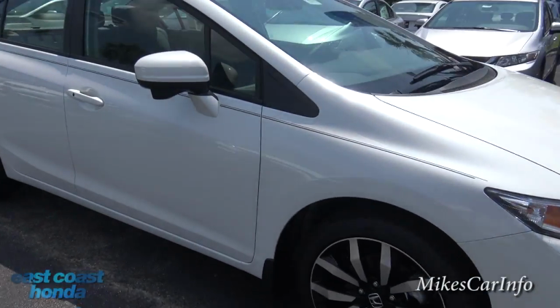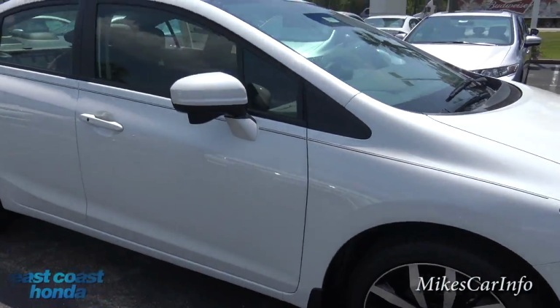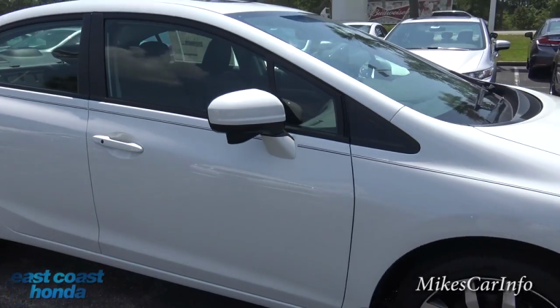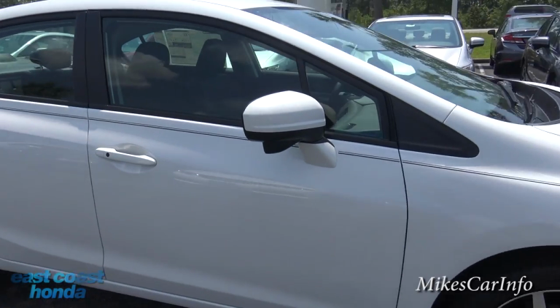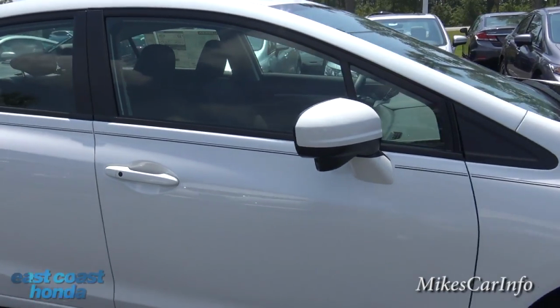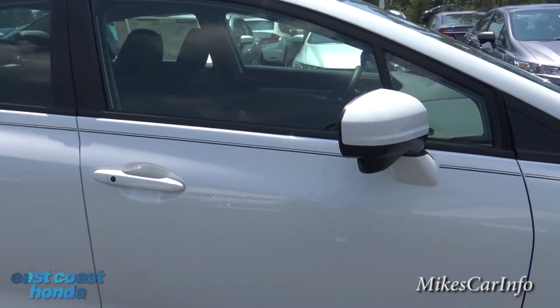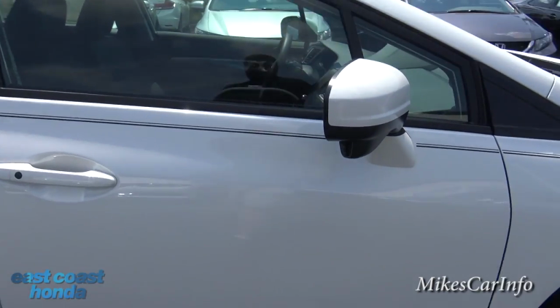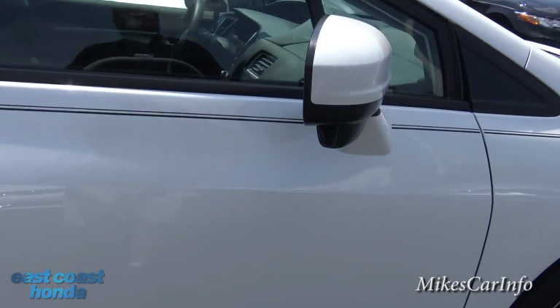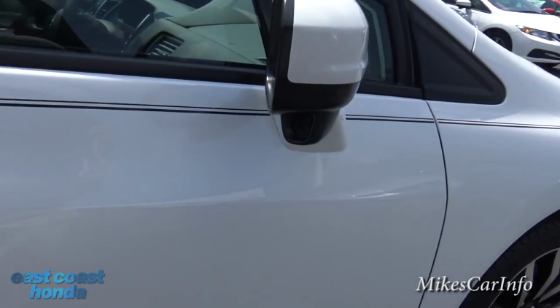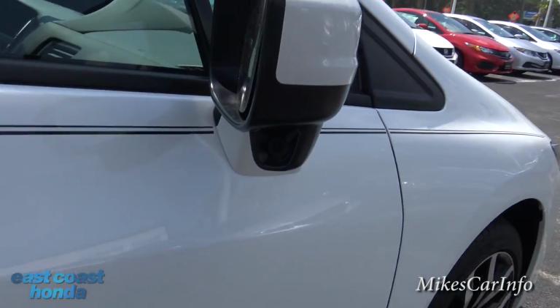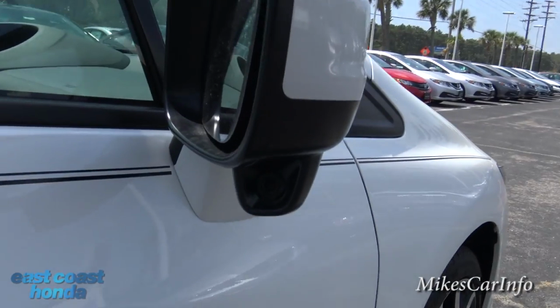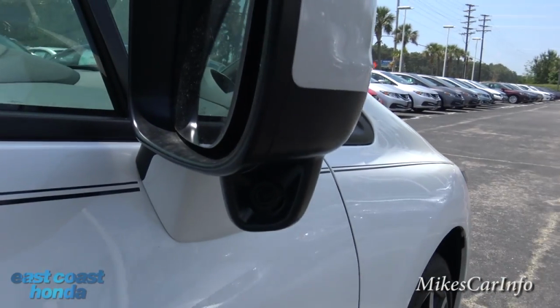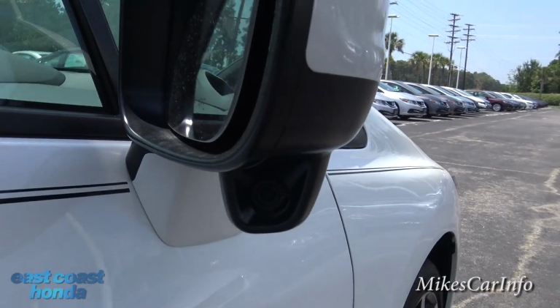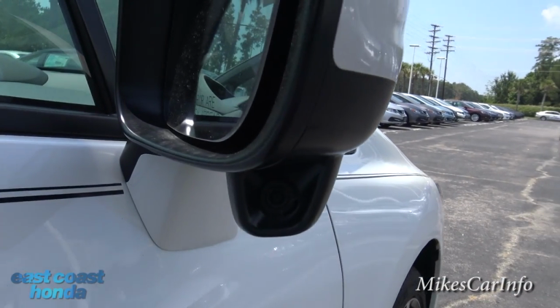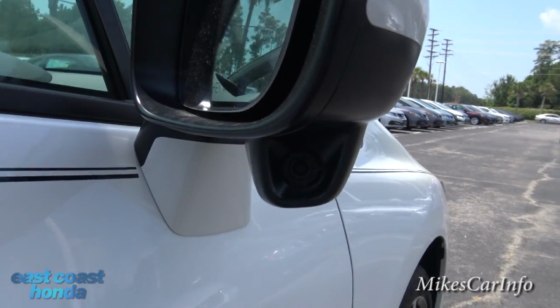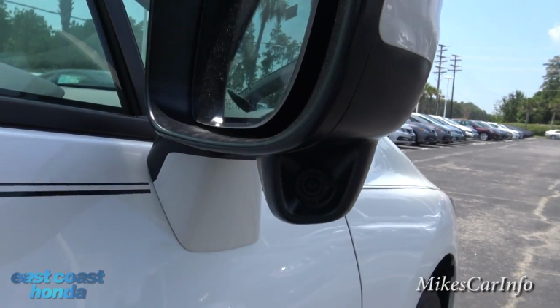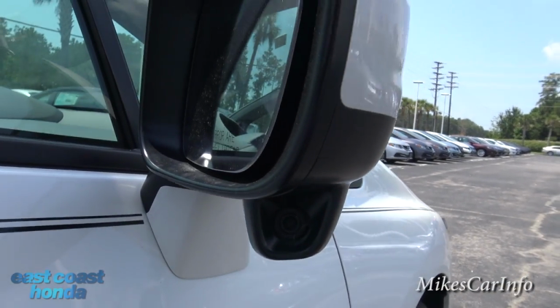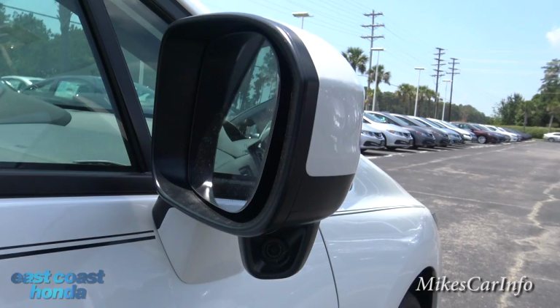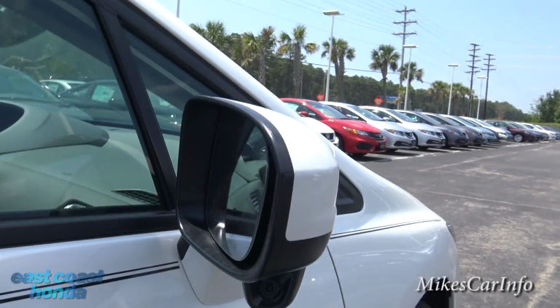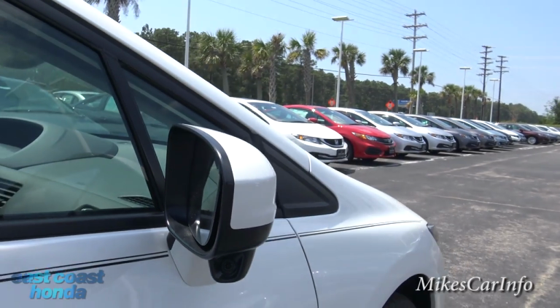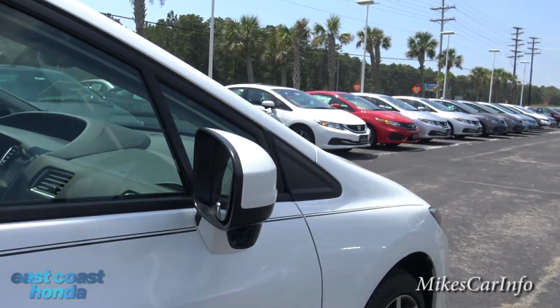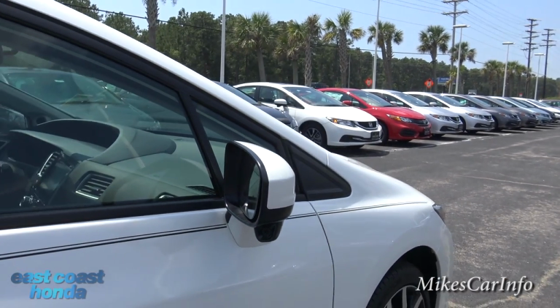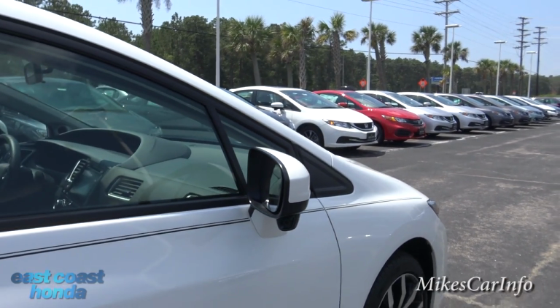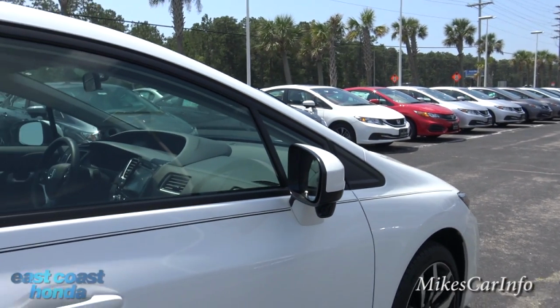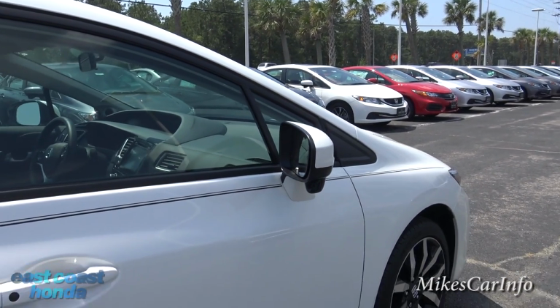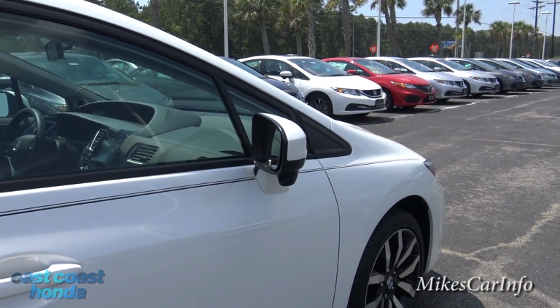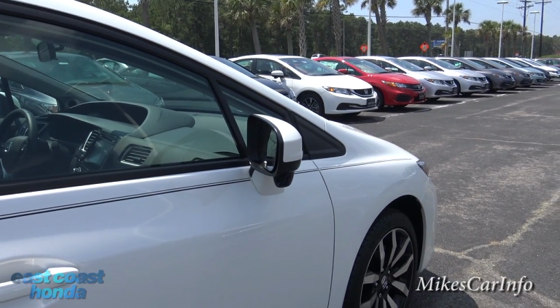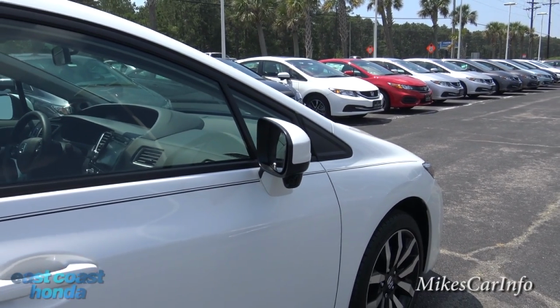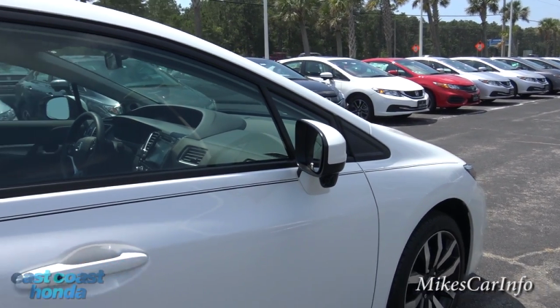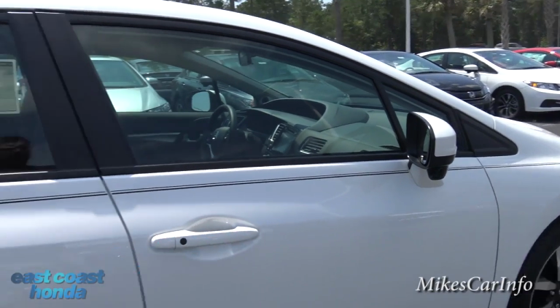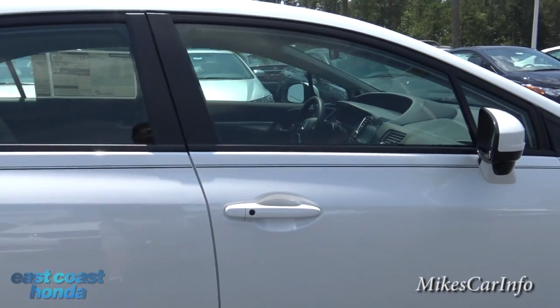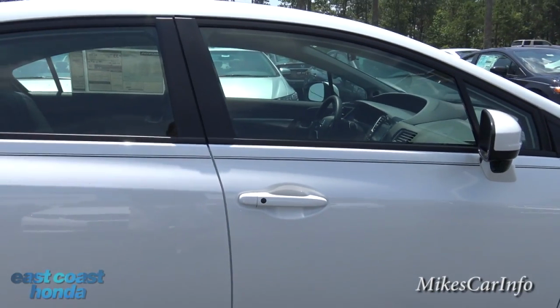Right here is the little camera lens on the side mirror, which I'll show you when we get on the inside — what it actually looks like and what angle you'll see.